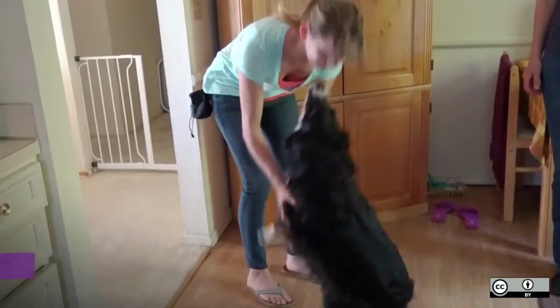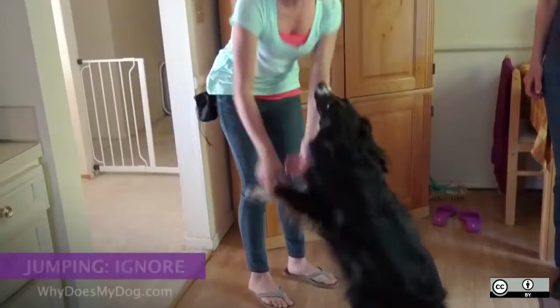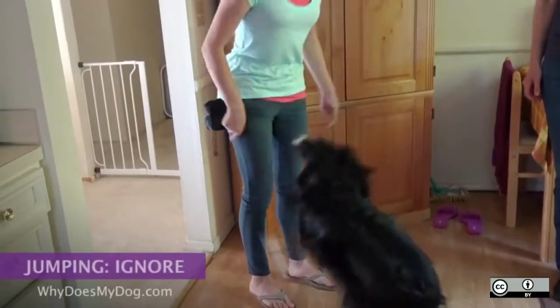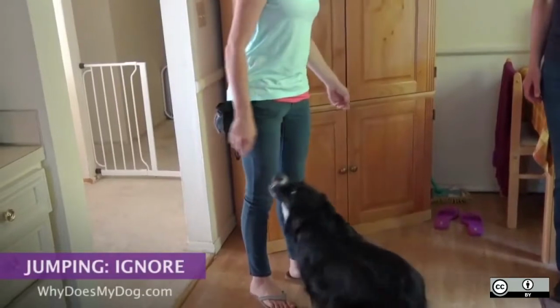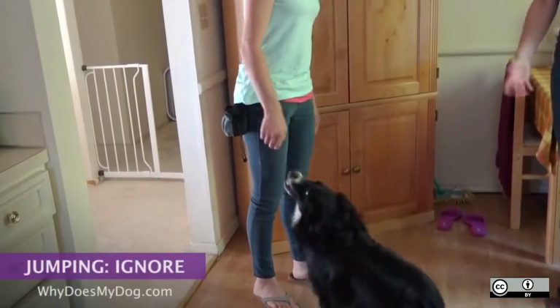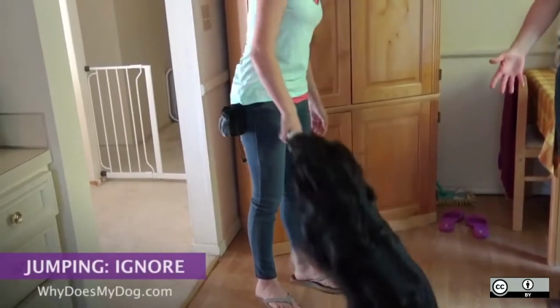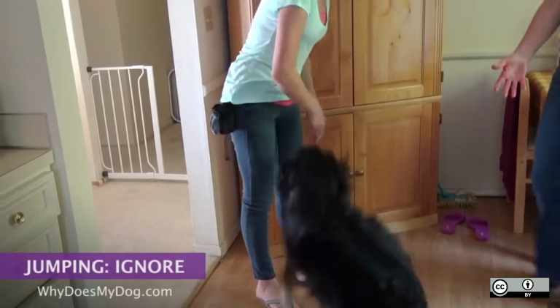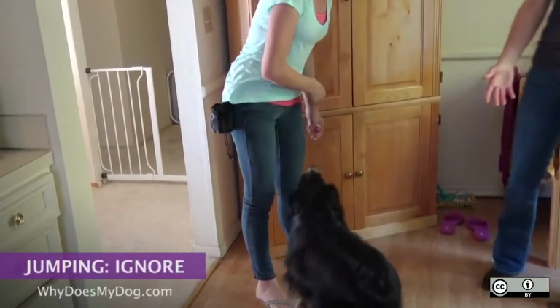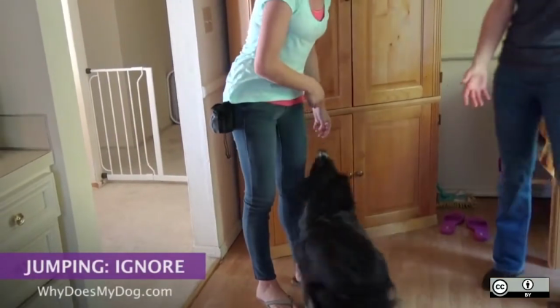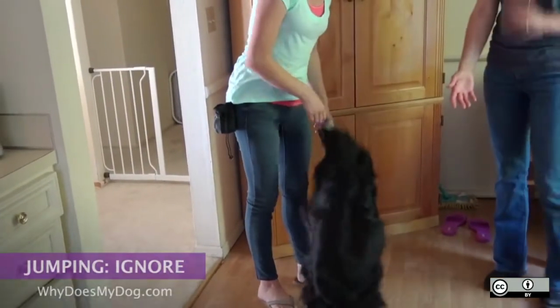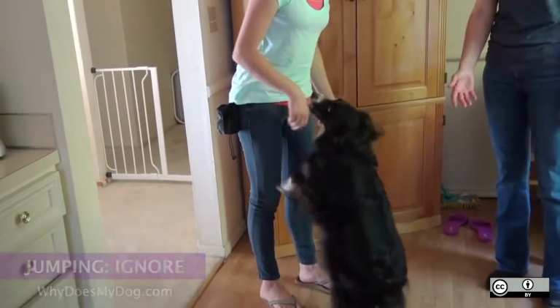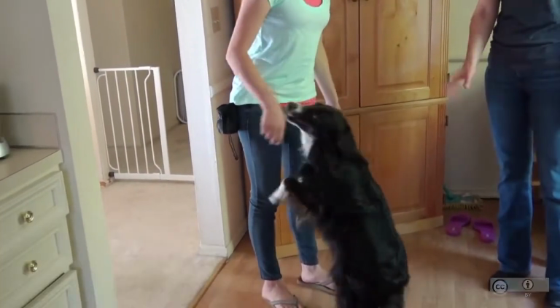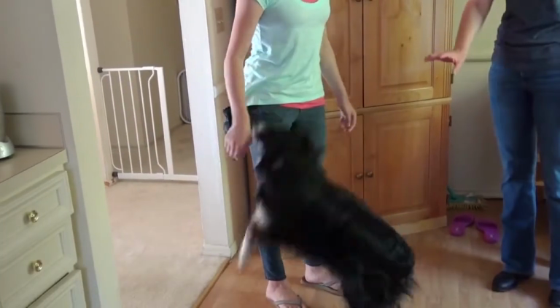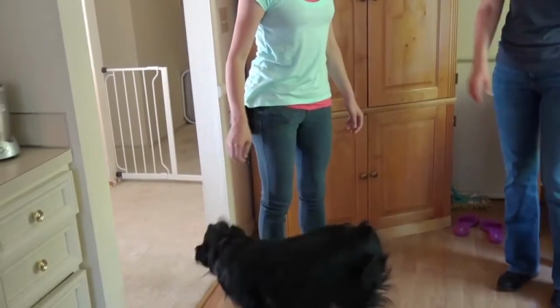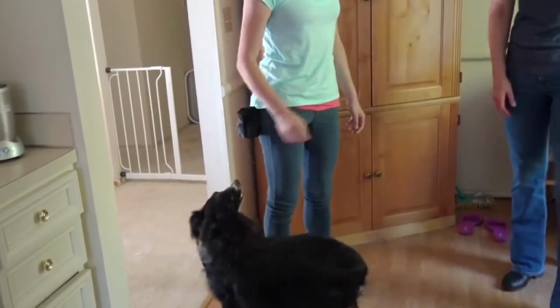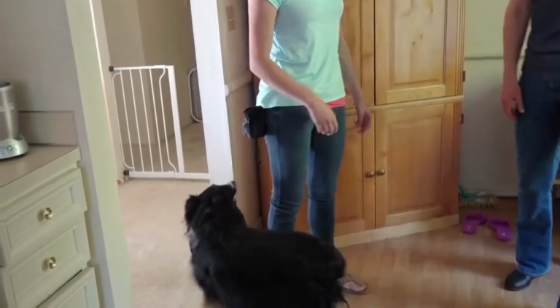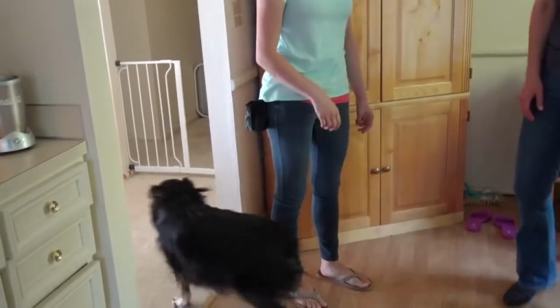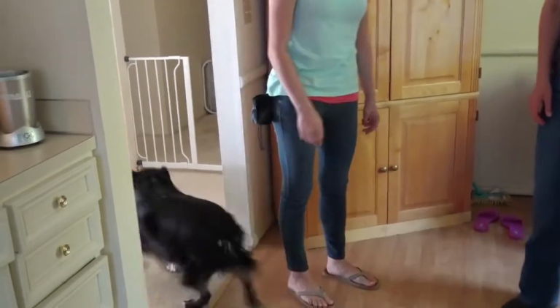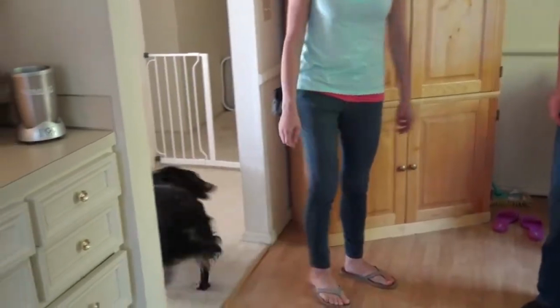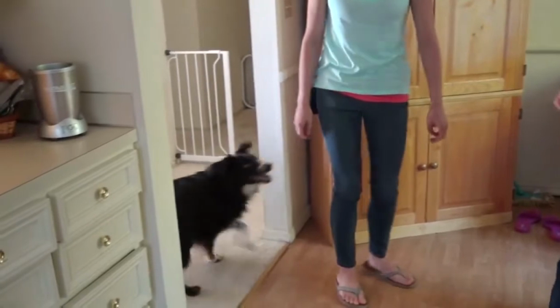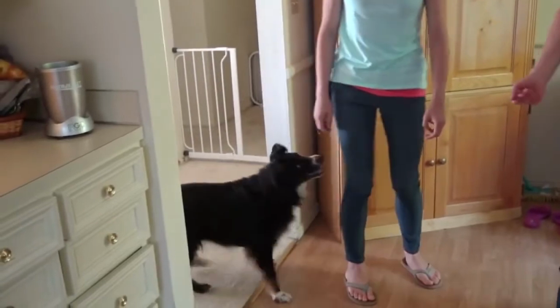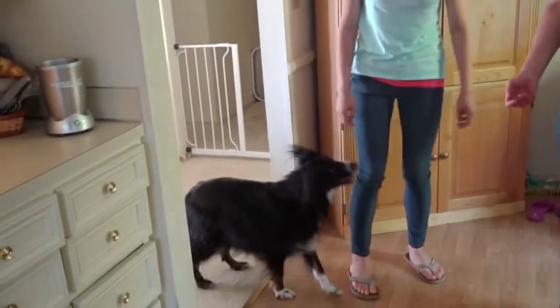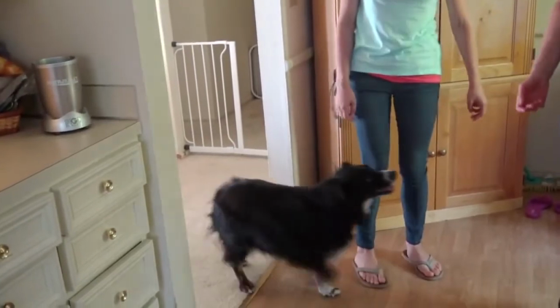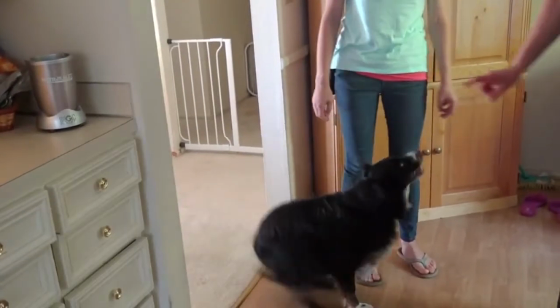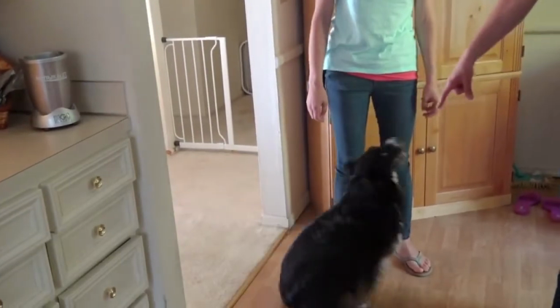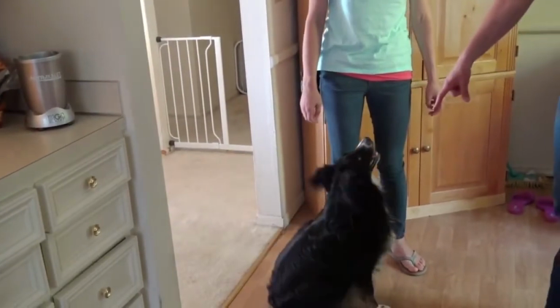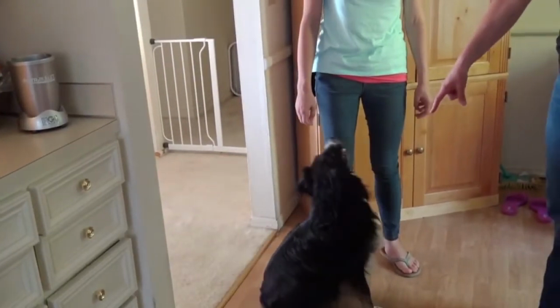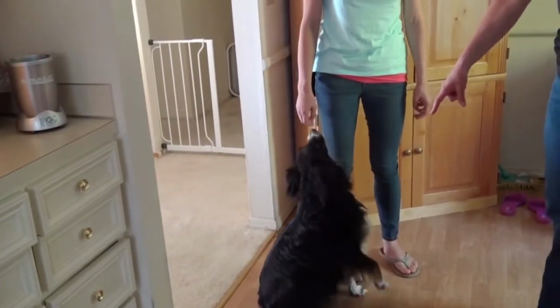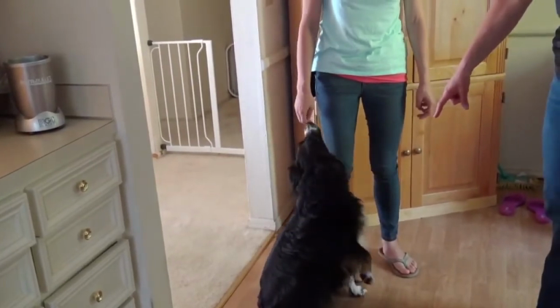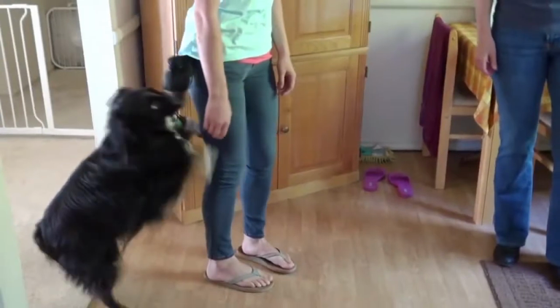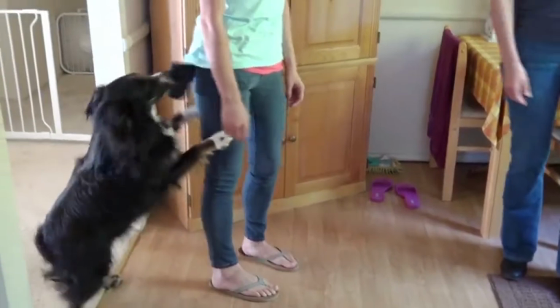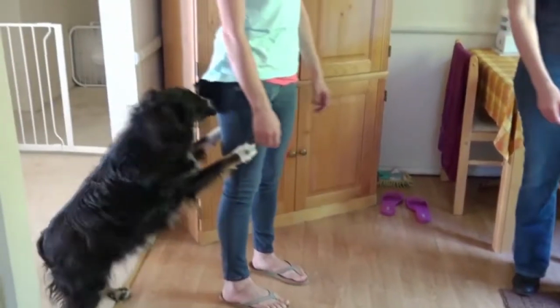The best way to teach your dog not to jump is to ignore her. Turning away from a dog can get some dogs even more excited. Kneeing them can hurt them.